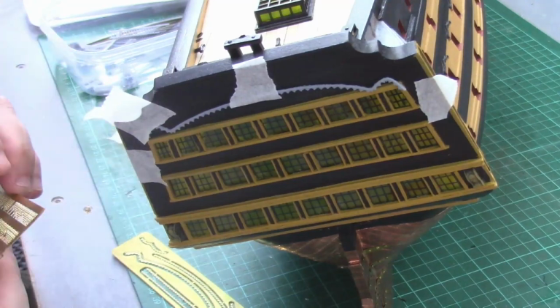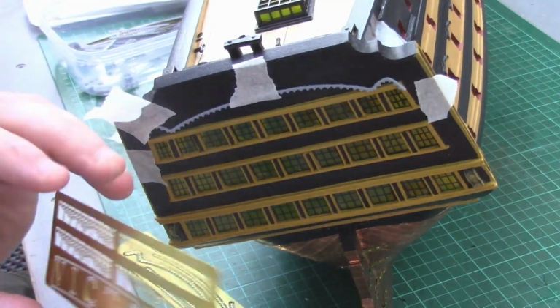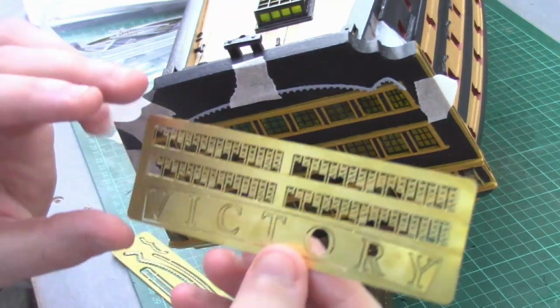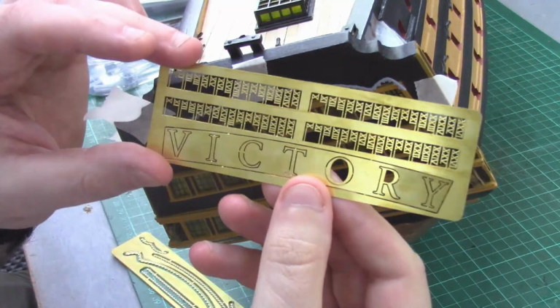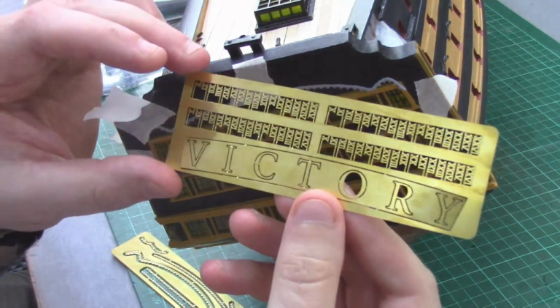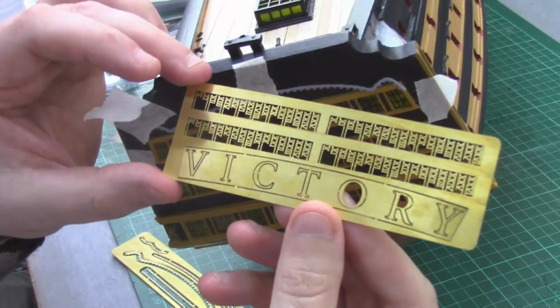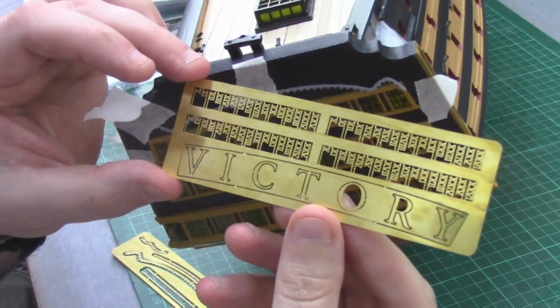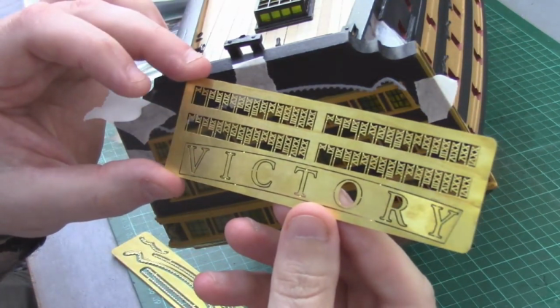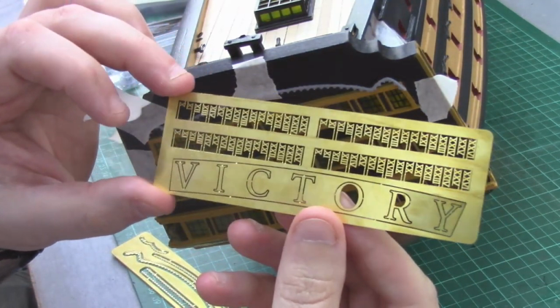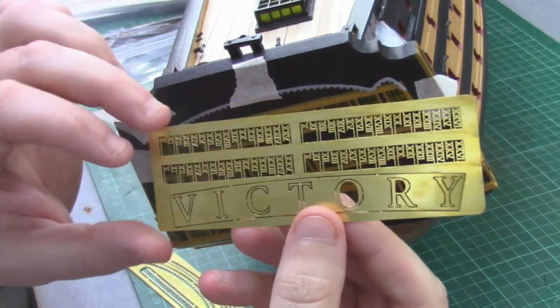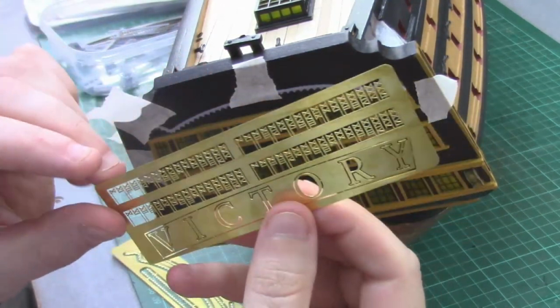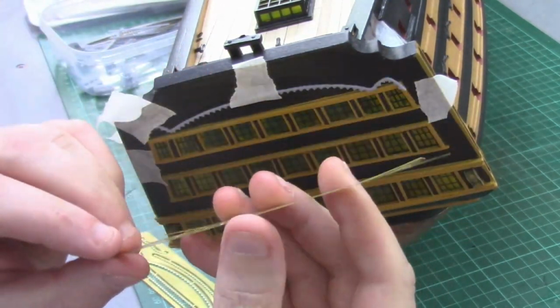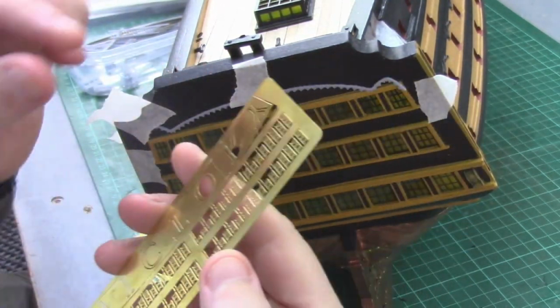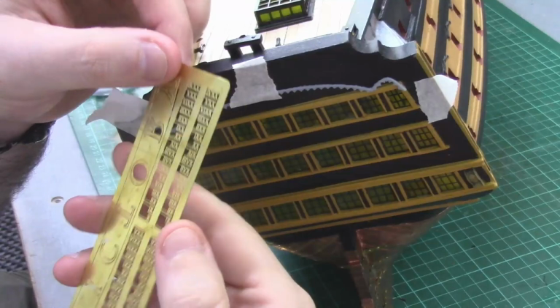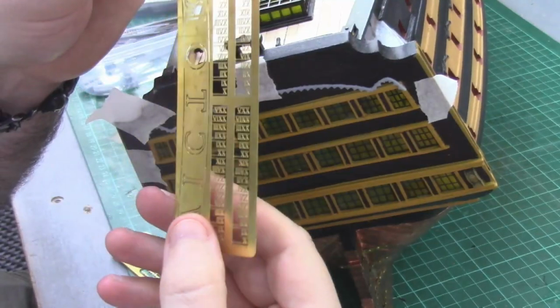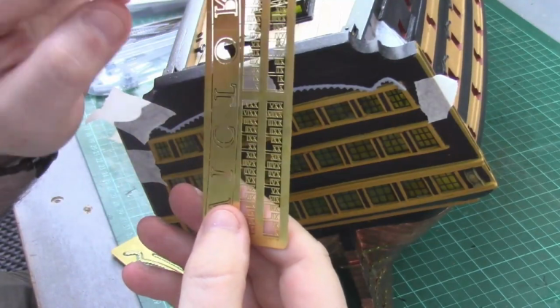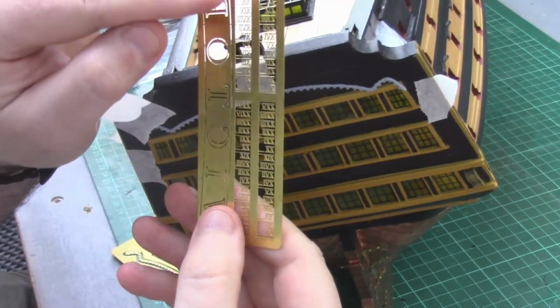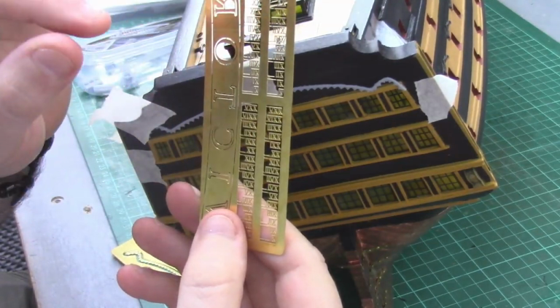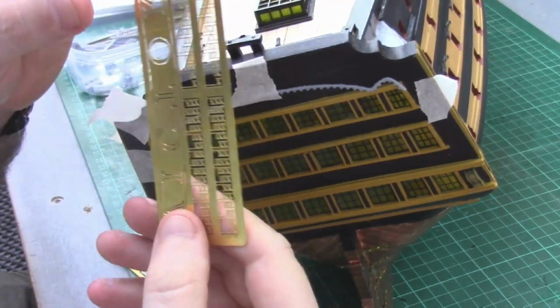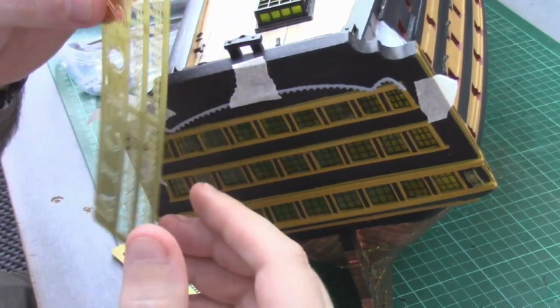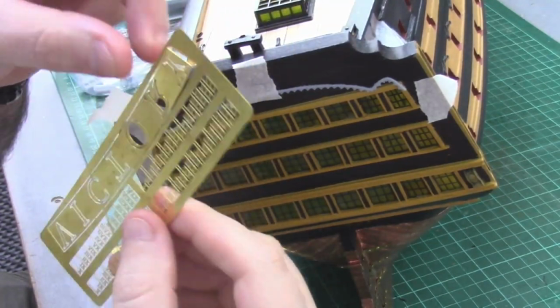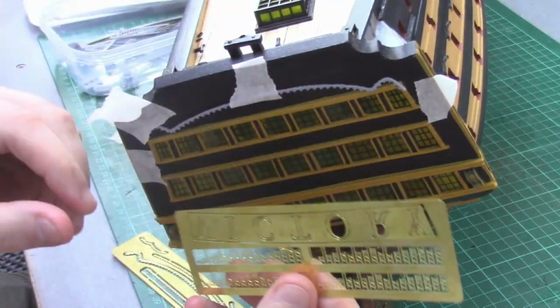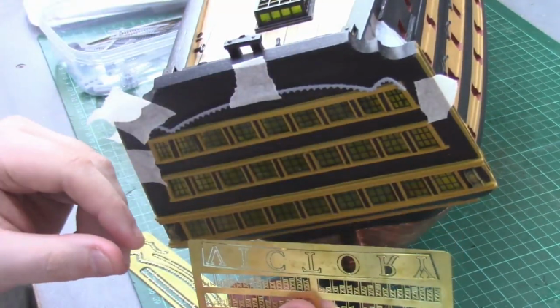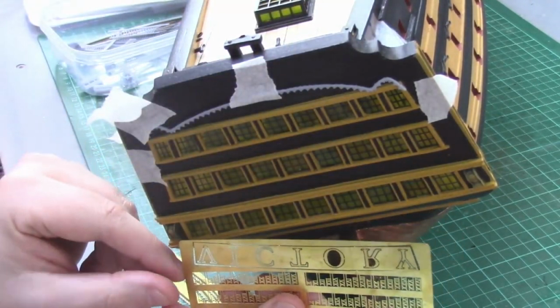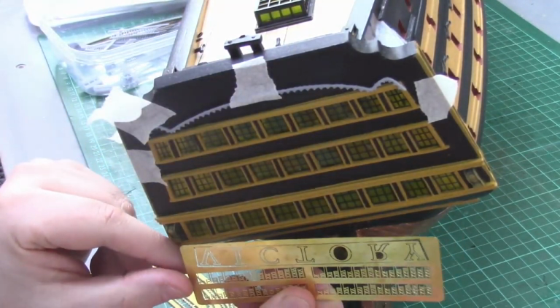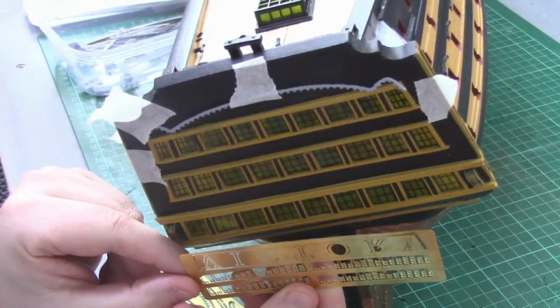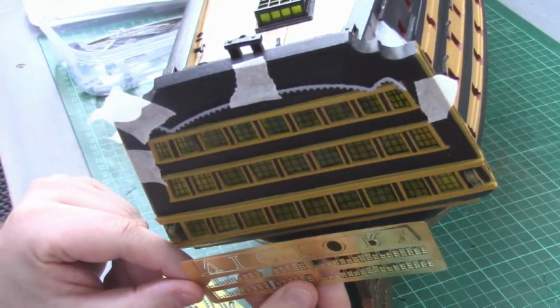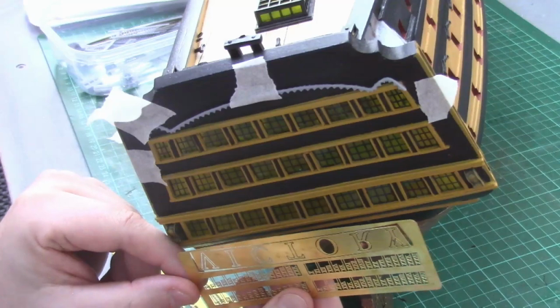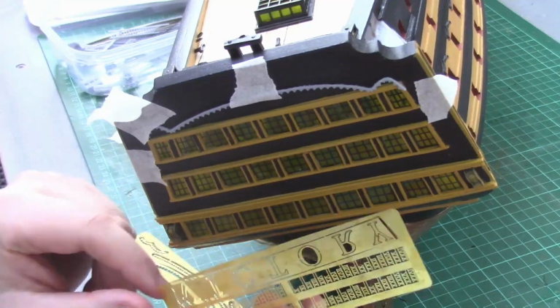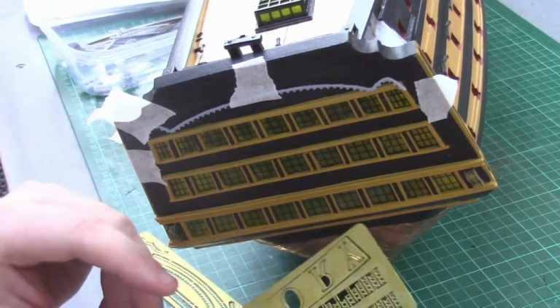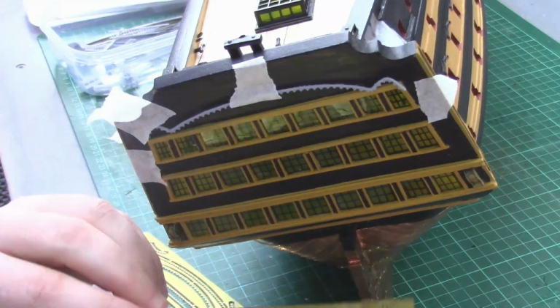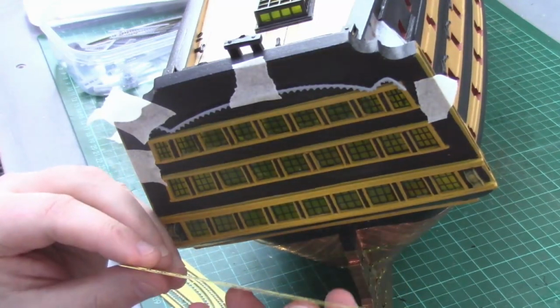I've also got a nice HMS Victory name sign plus some Roman numeral rulers for the waterline marks, which are going to get fitted neatly at the bottom alongside the Victory sign.